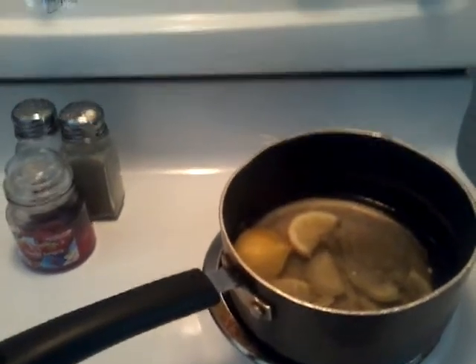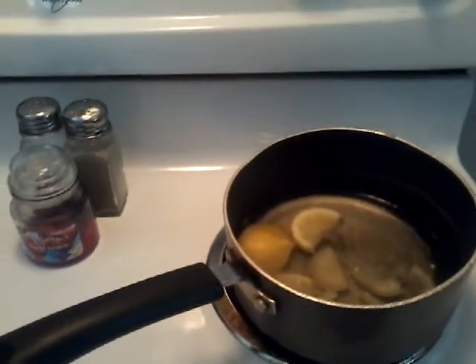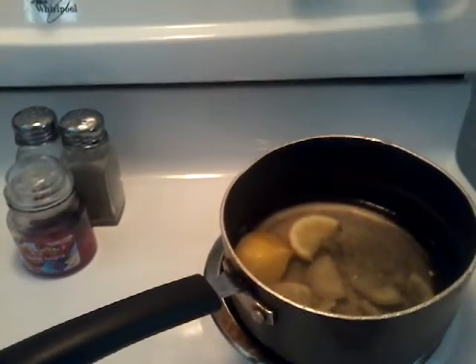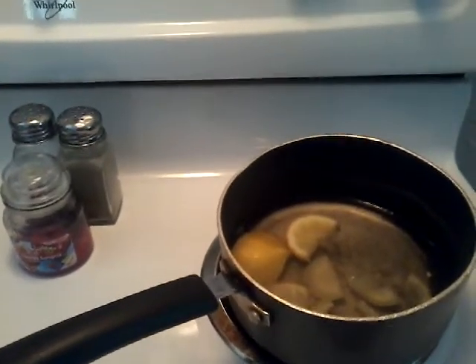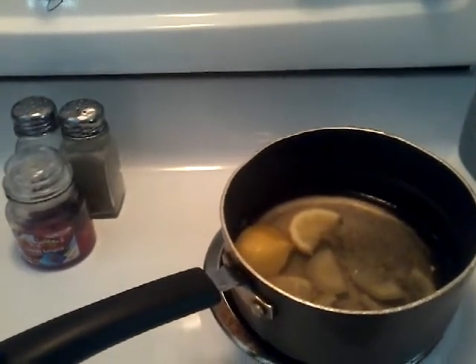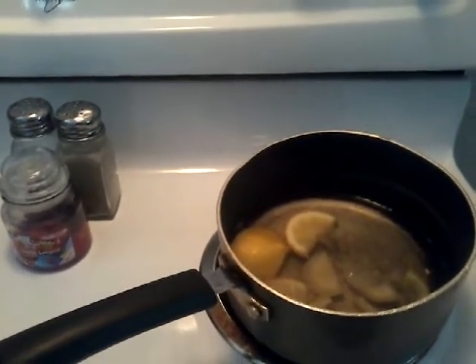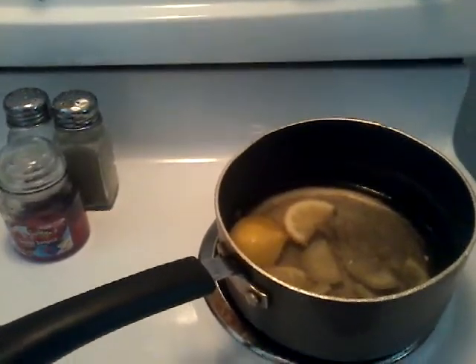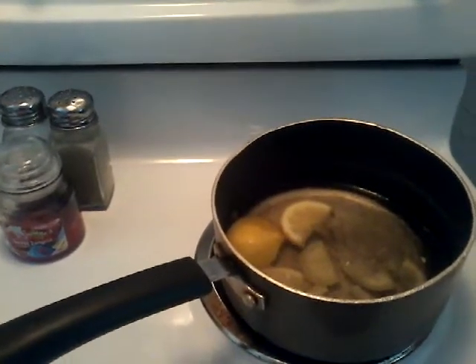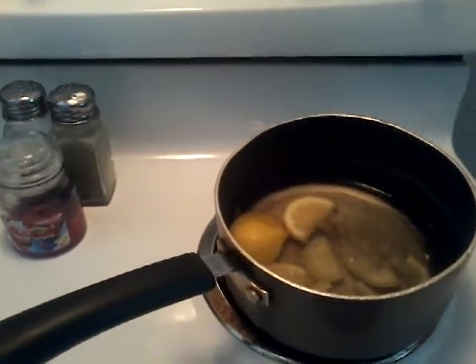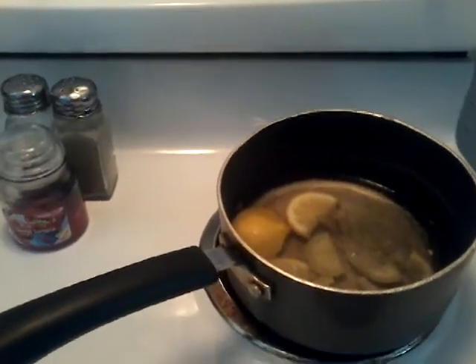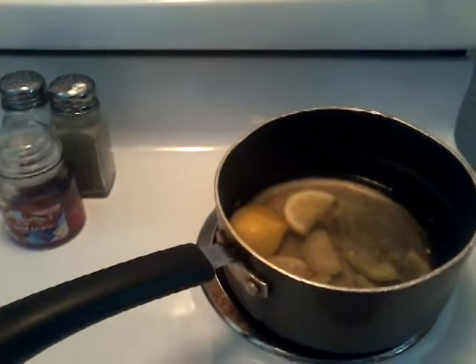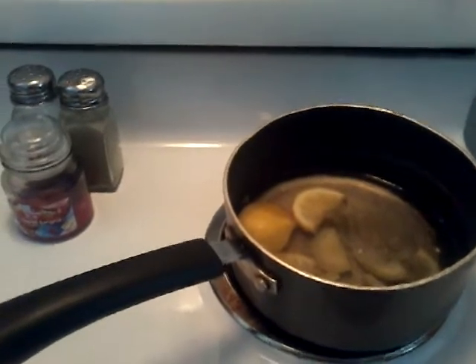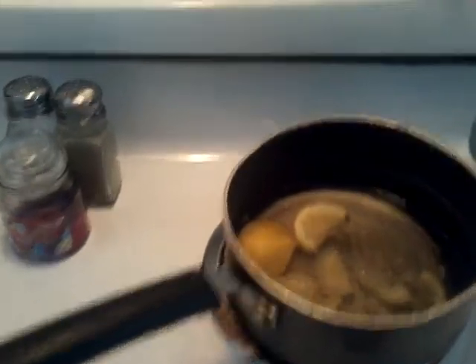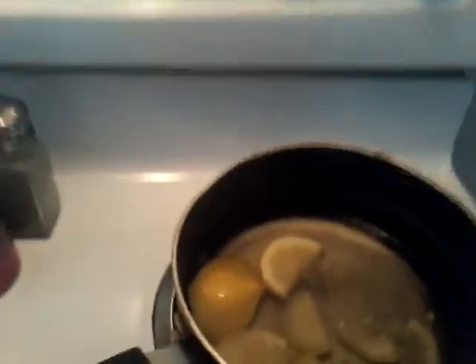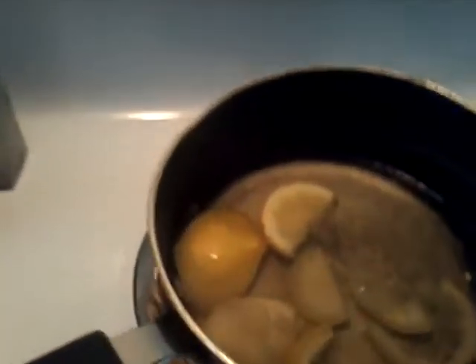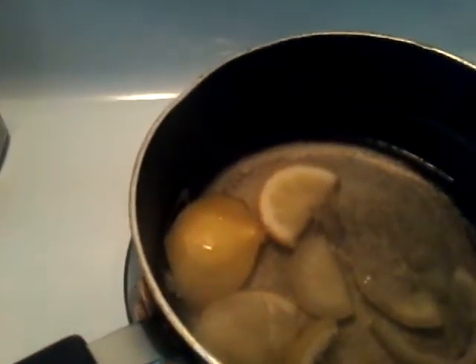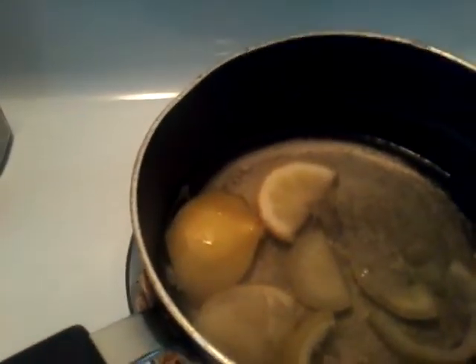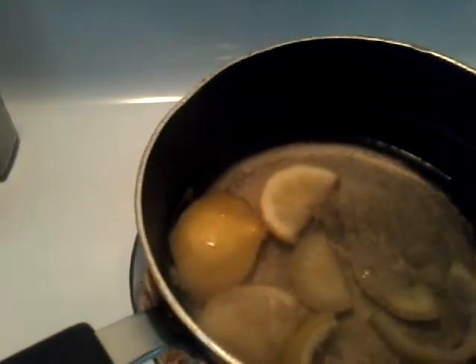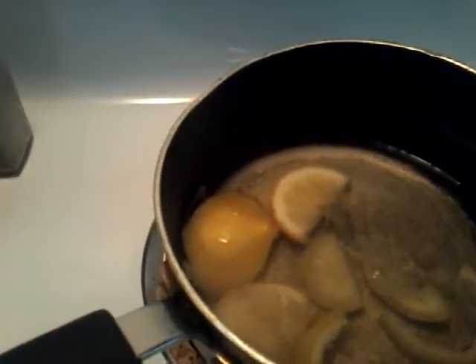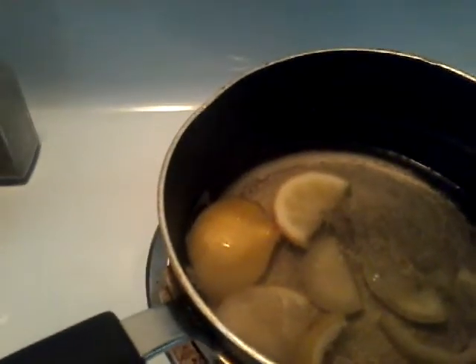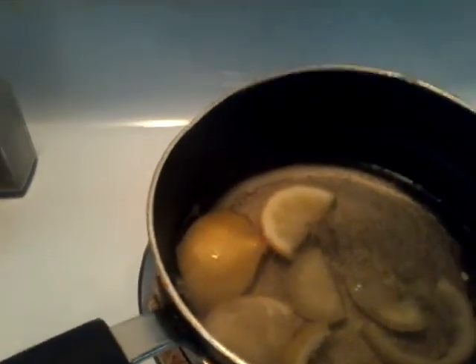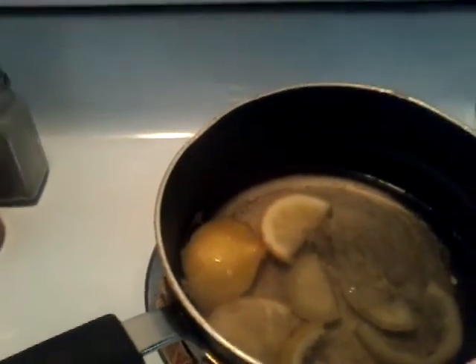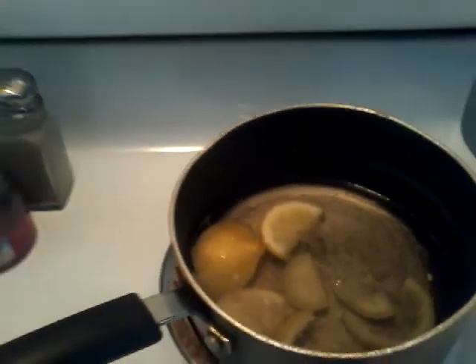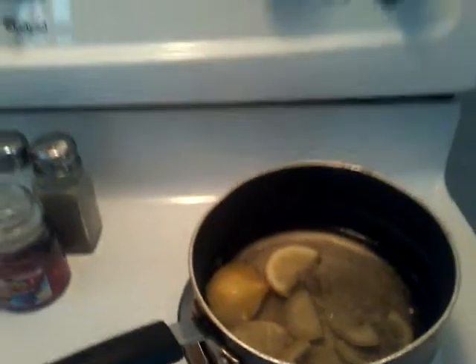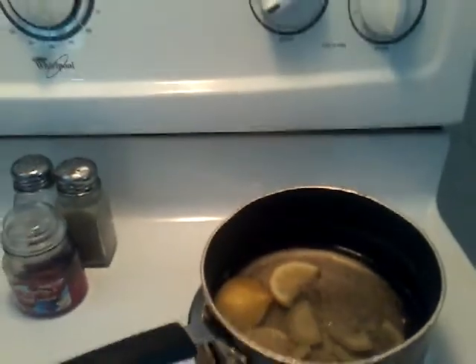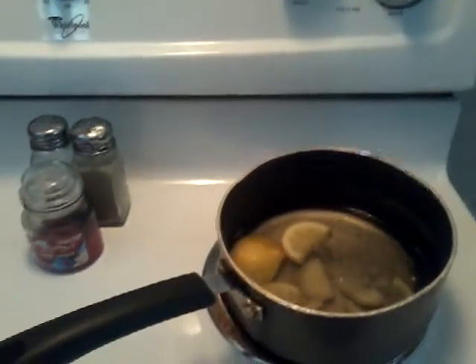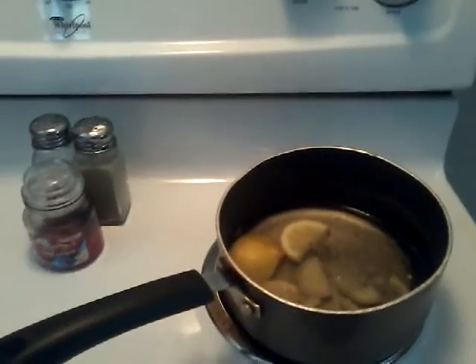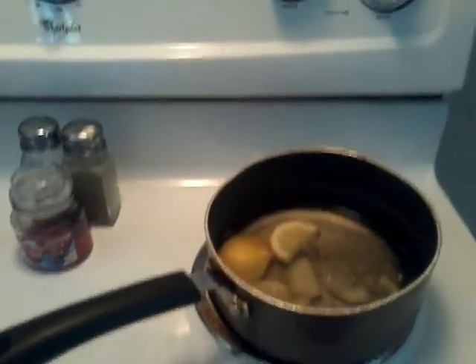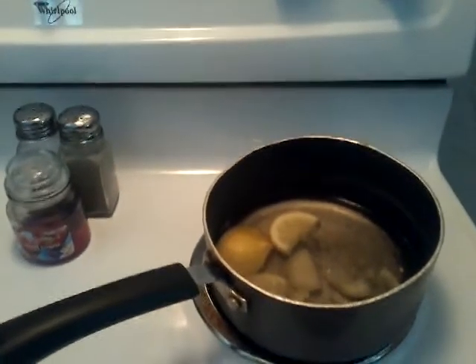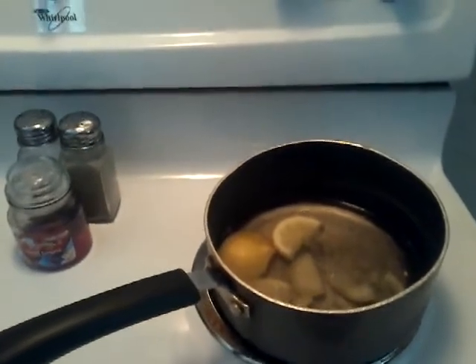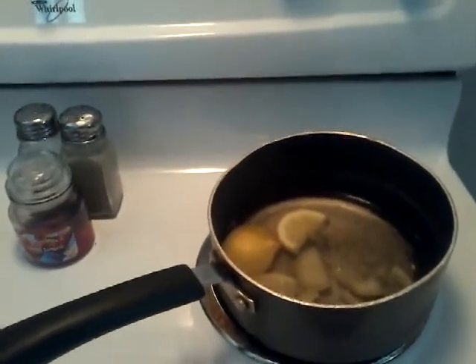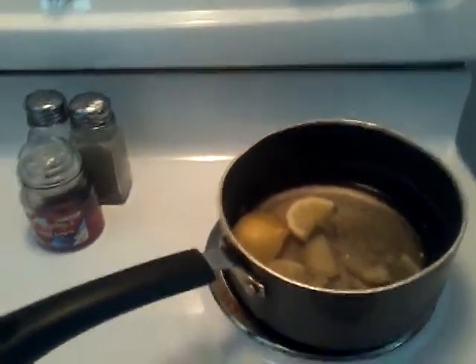I wanted to jump on here really quick and tell you about an amazing thing: repurposed fruit peels.